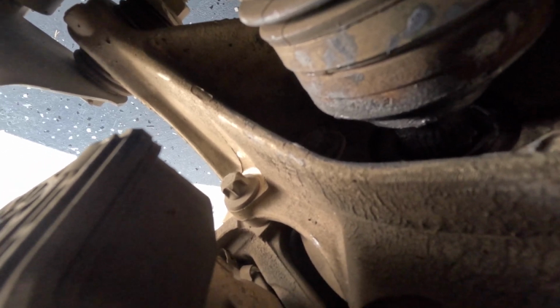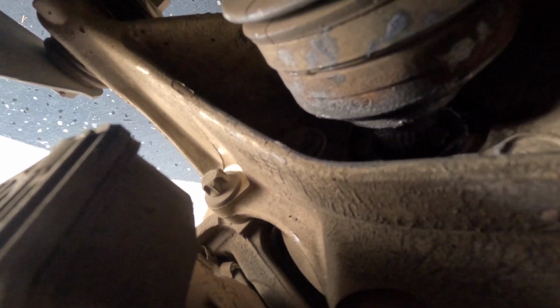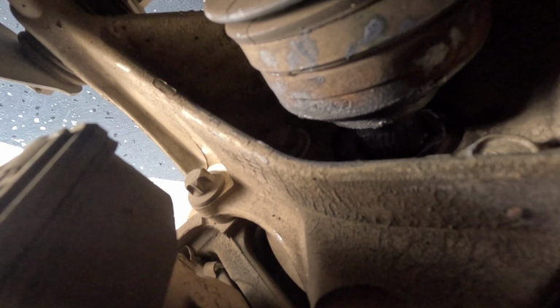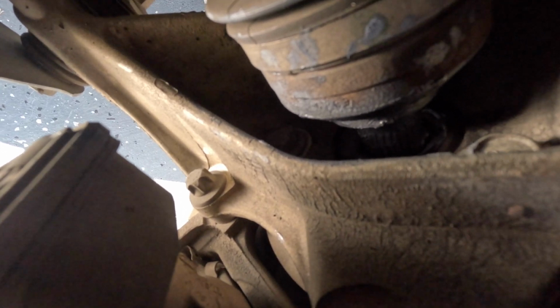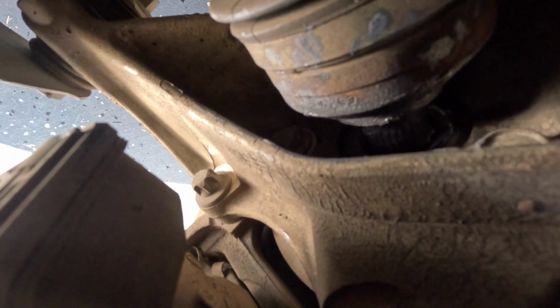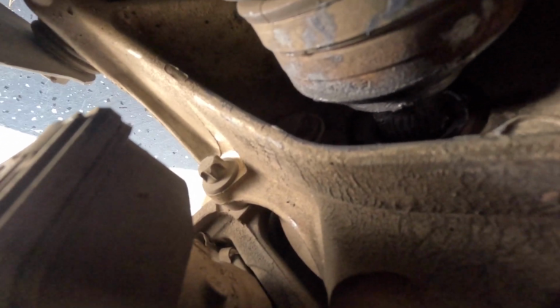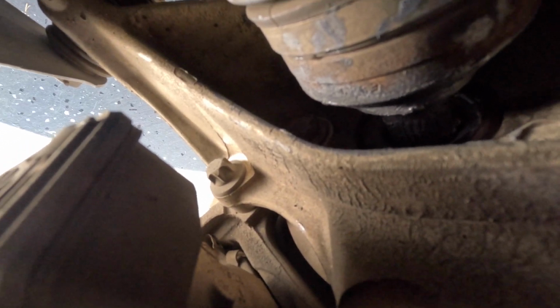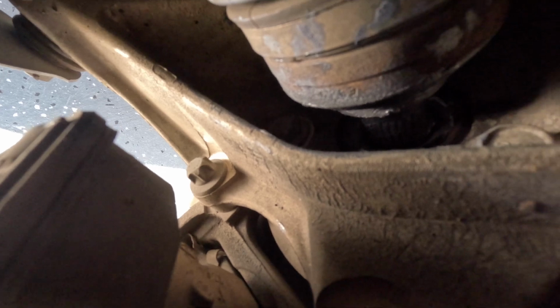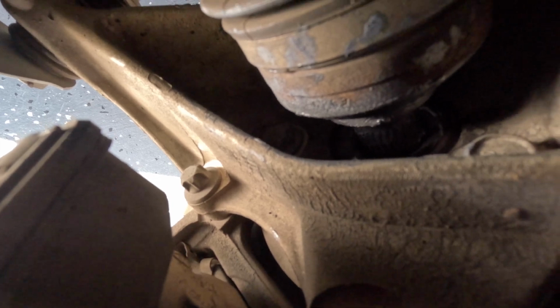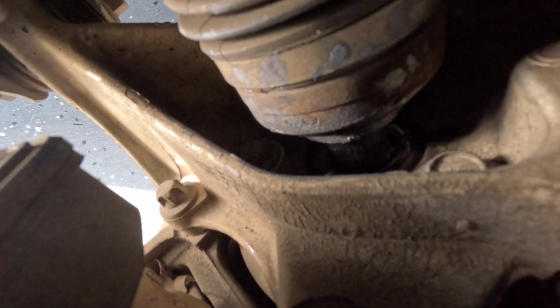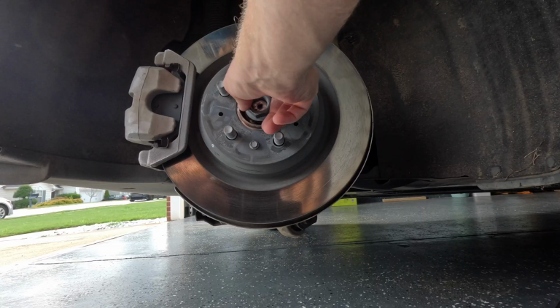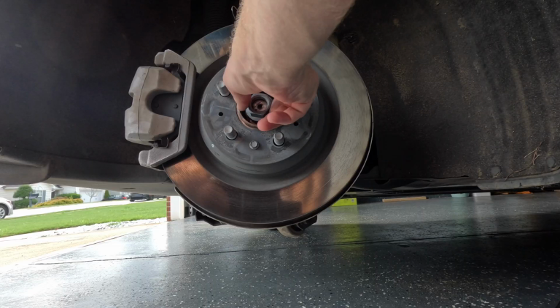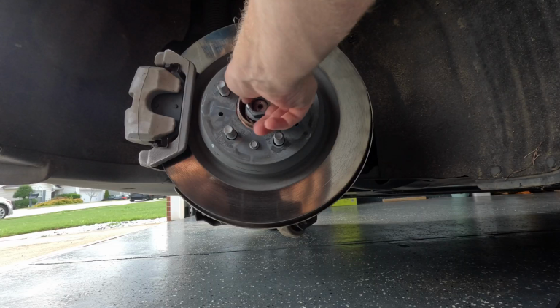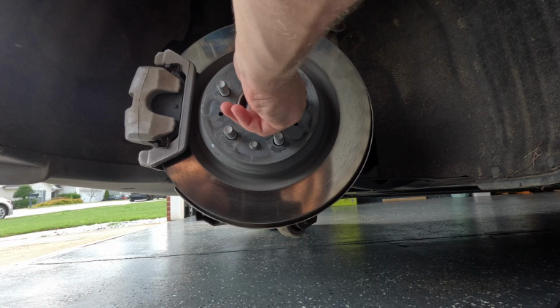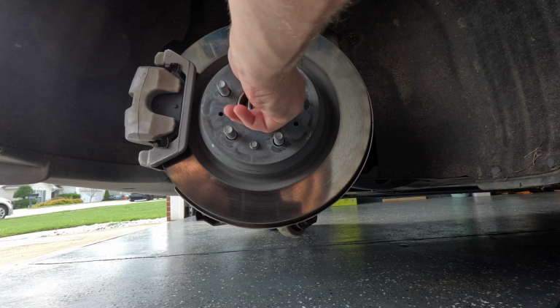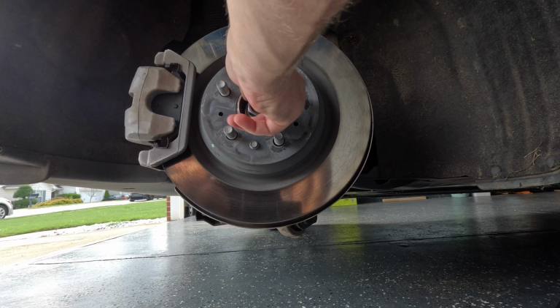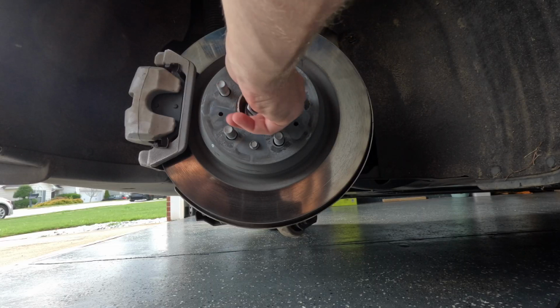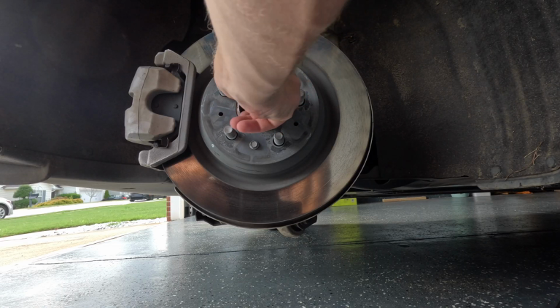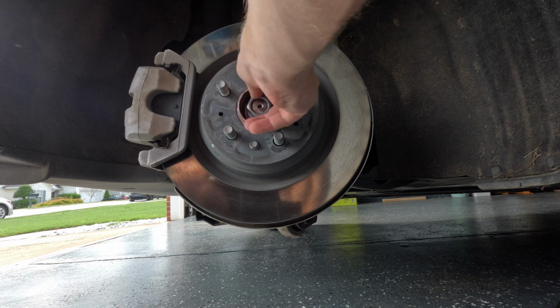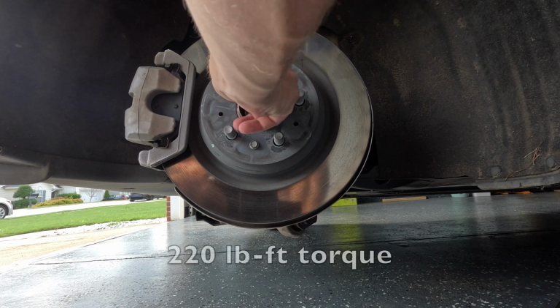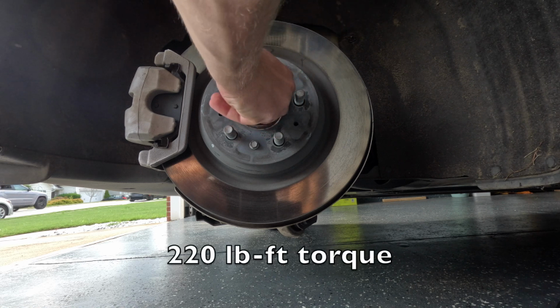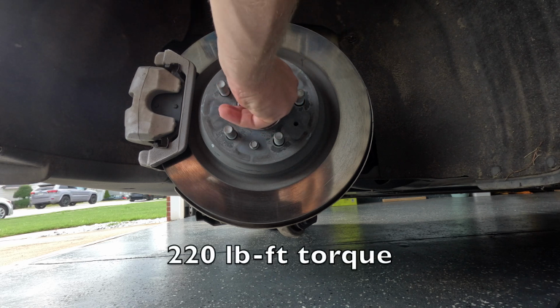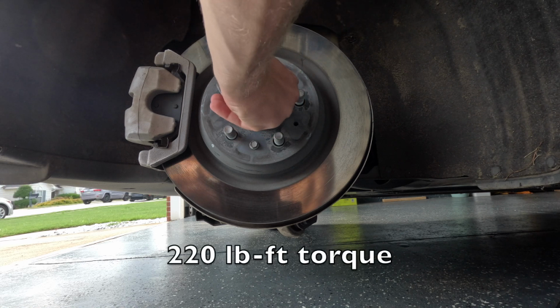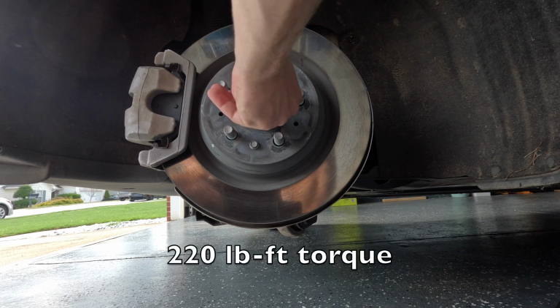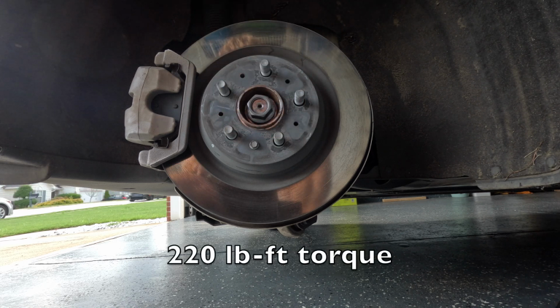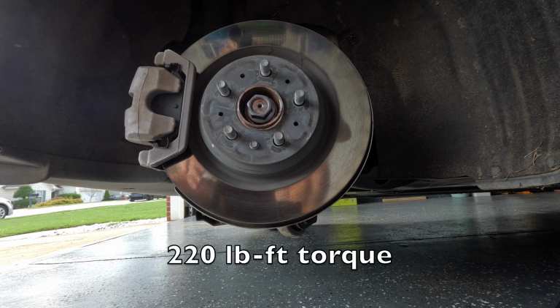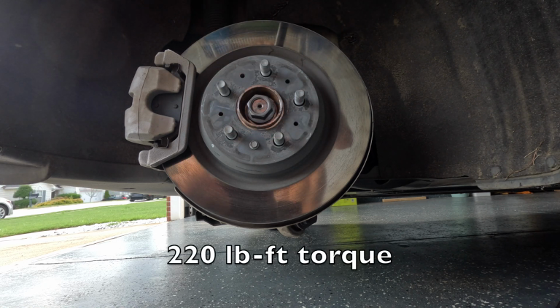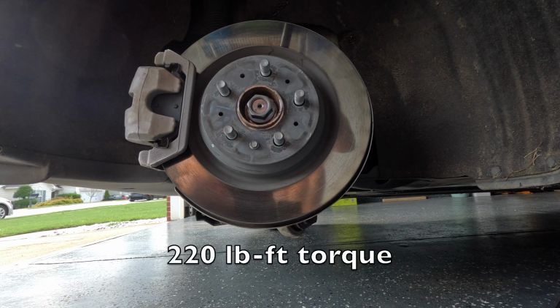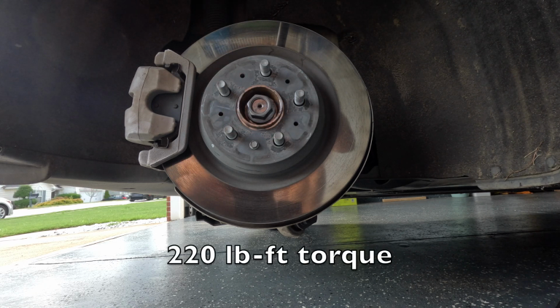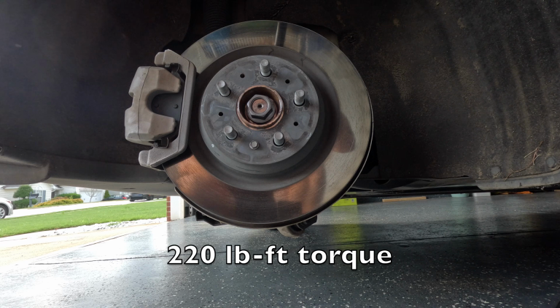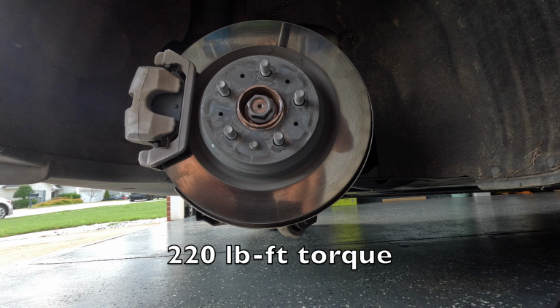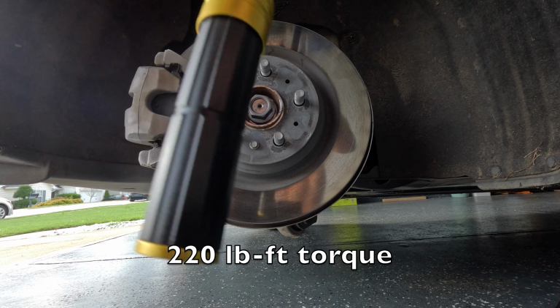It's really hard with the brush so I used my finger as well. Now let's put everything back together — this axle nut has to be tightened to 220.